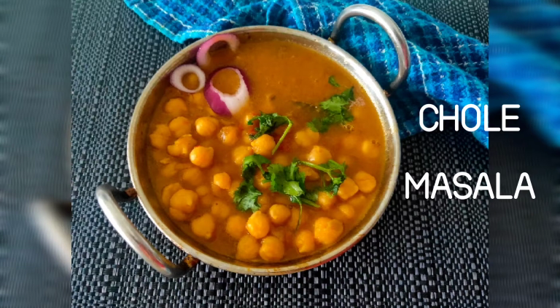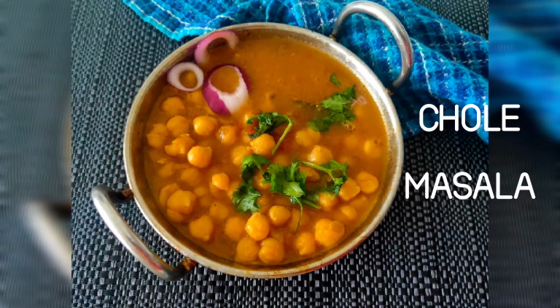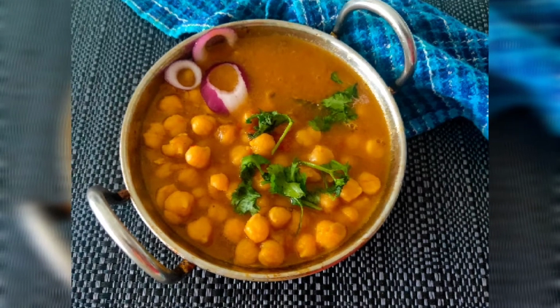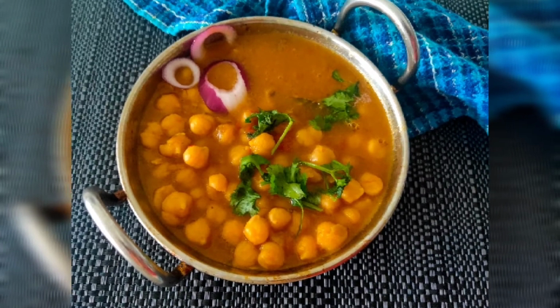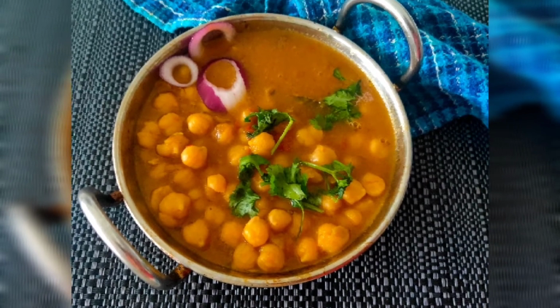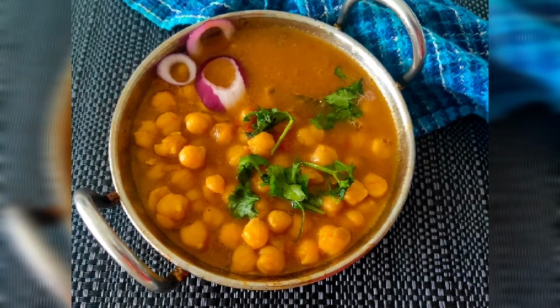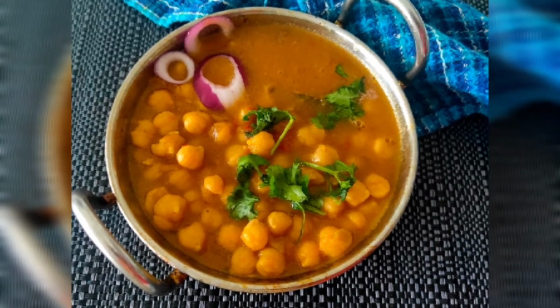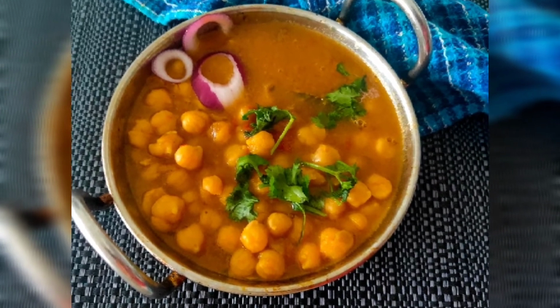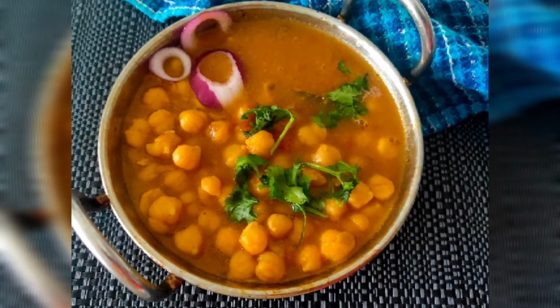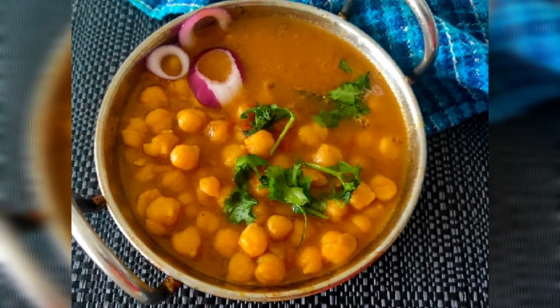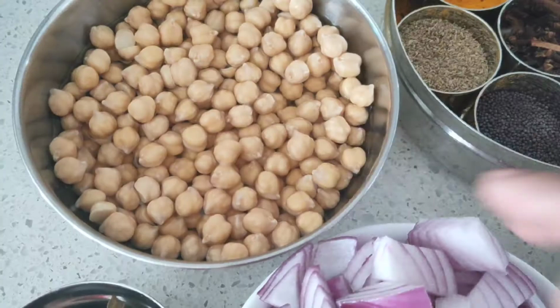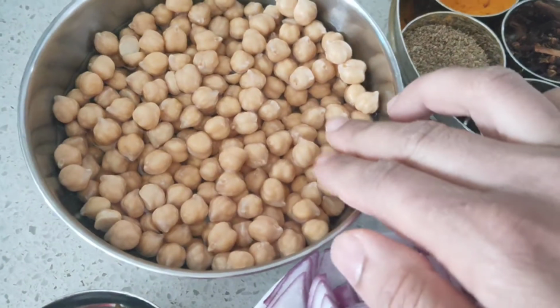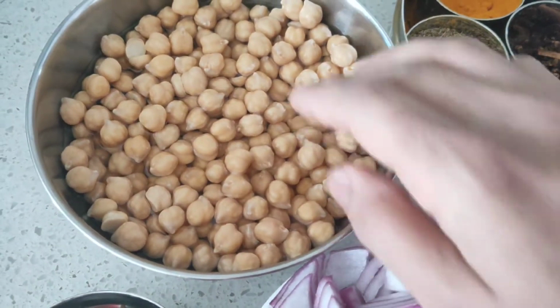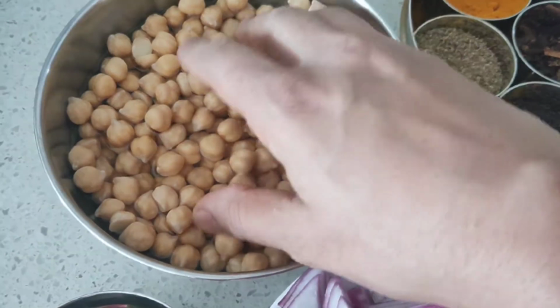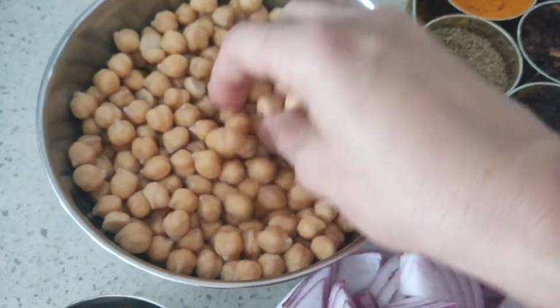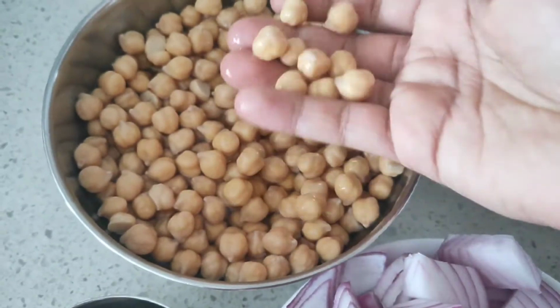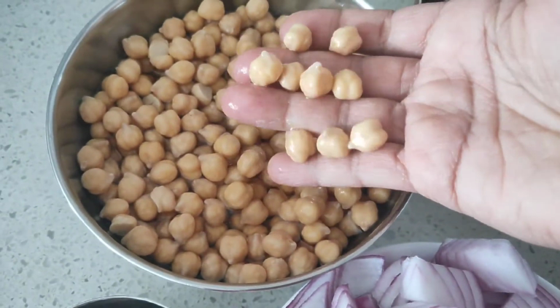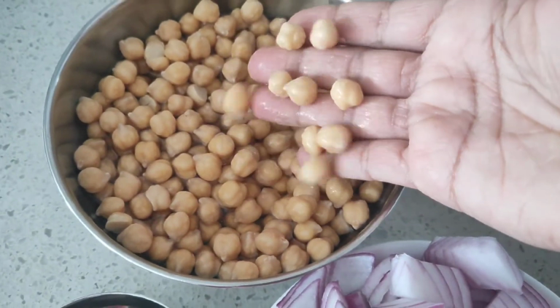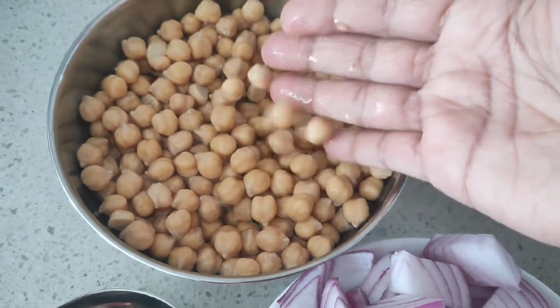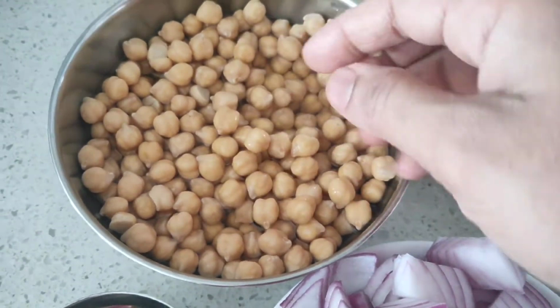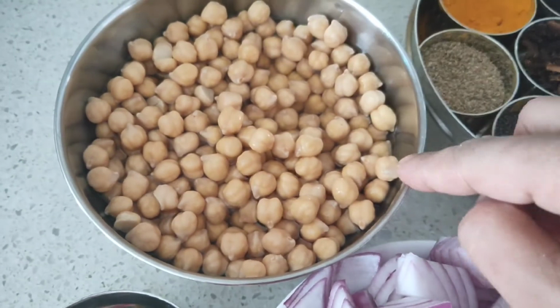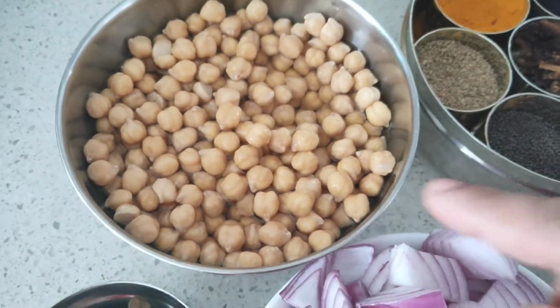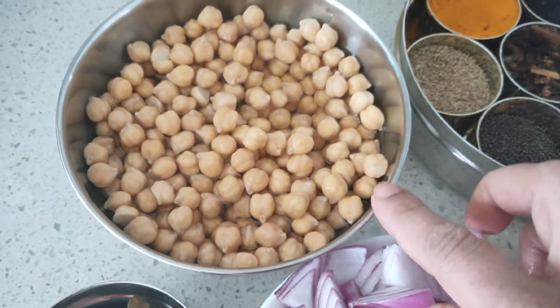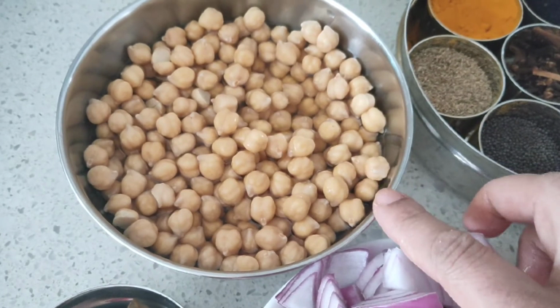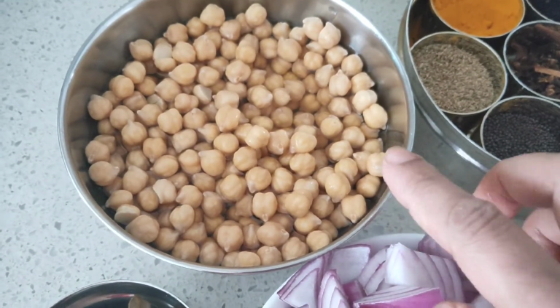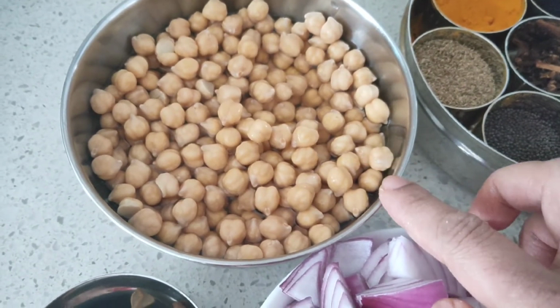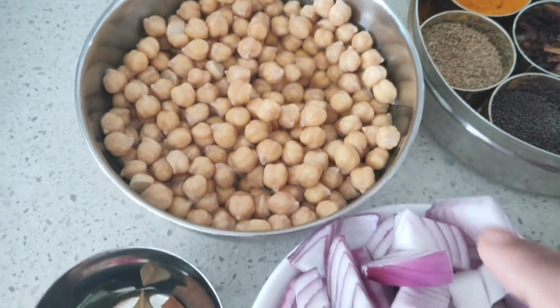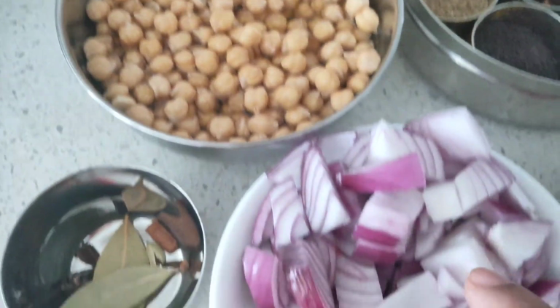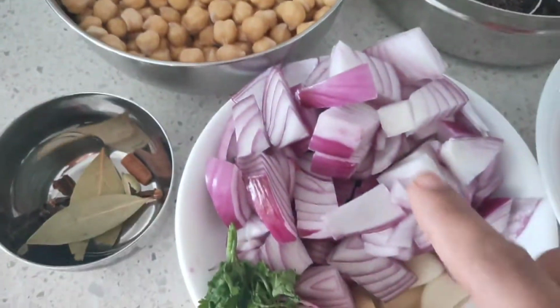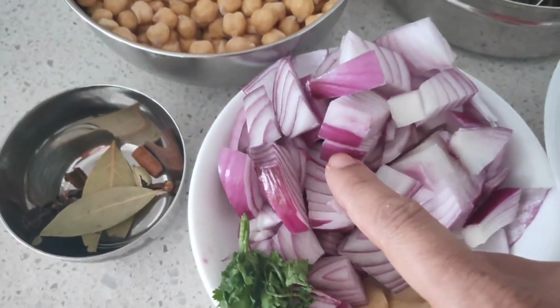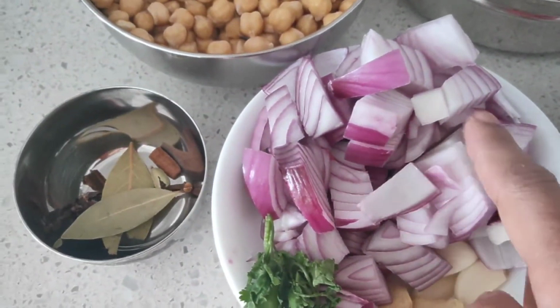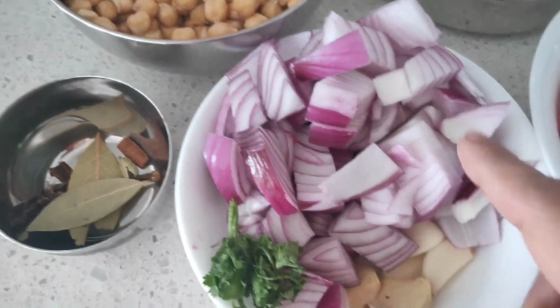Hey foodies, welcome back to Unveil the Other Side. Today's recipe is chole masala. For this recipe, we have one cup of soaked chickpeas, which has been soaking for about eight hours or overnight.